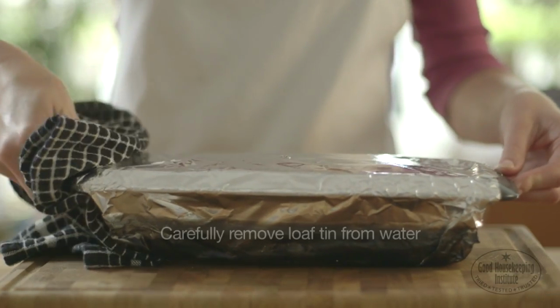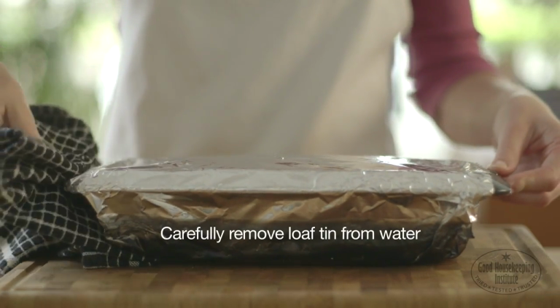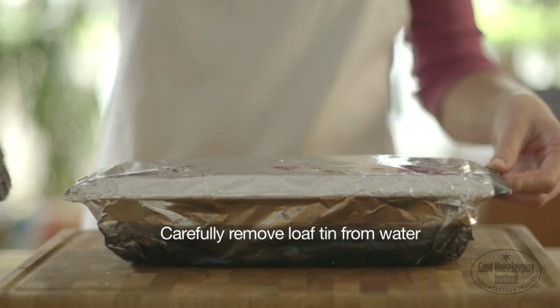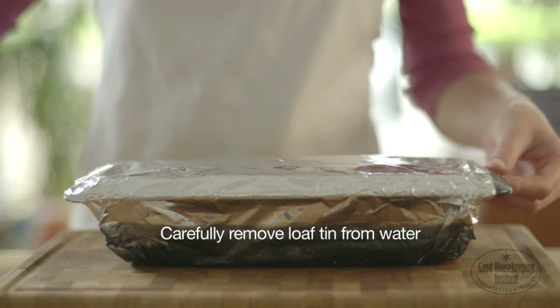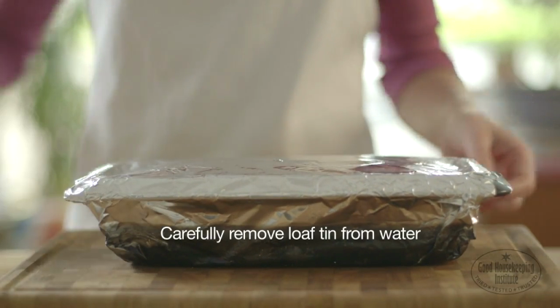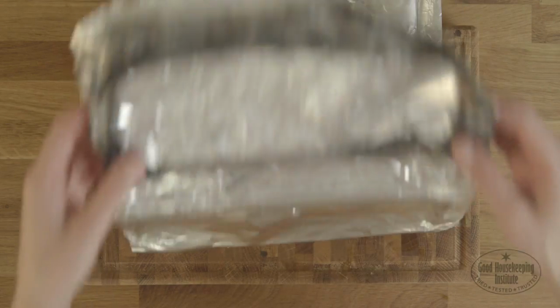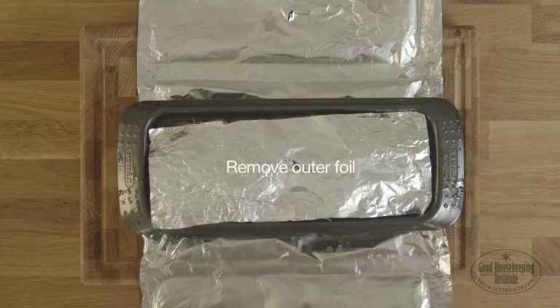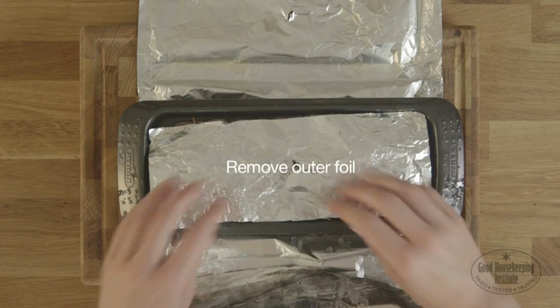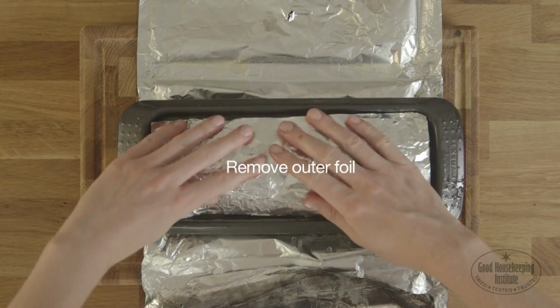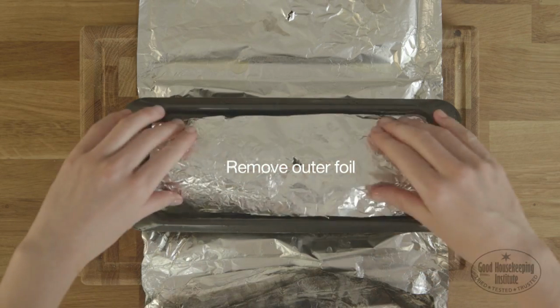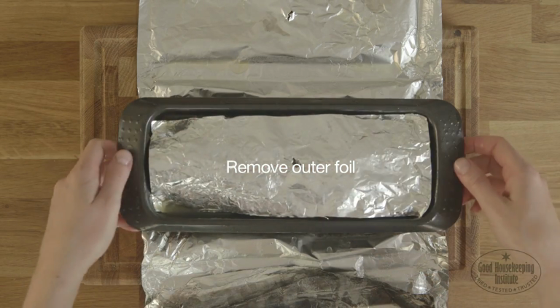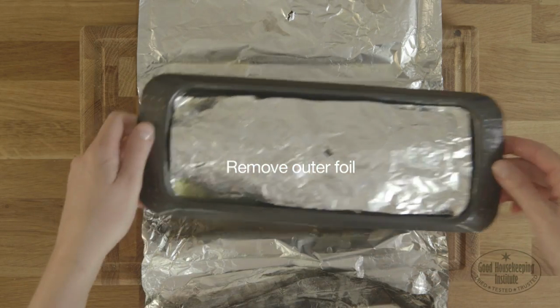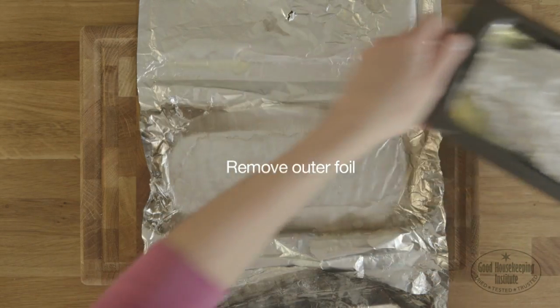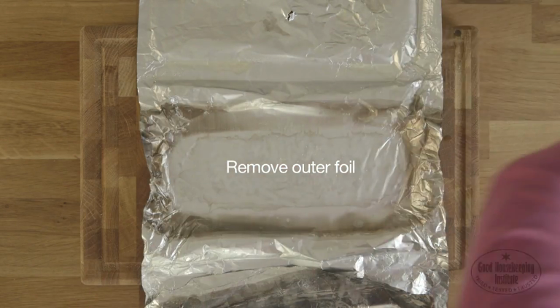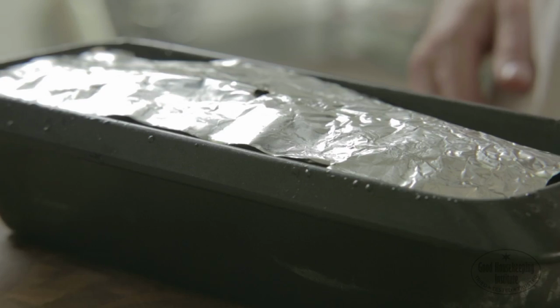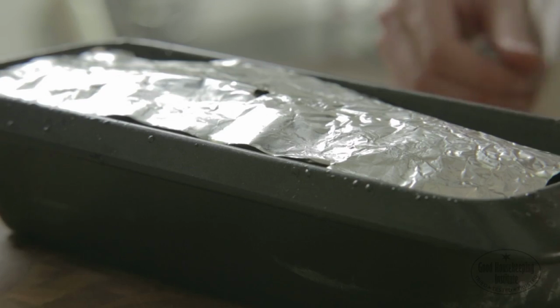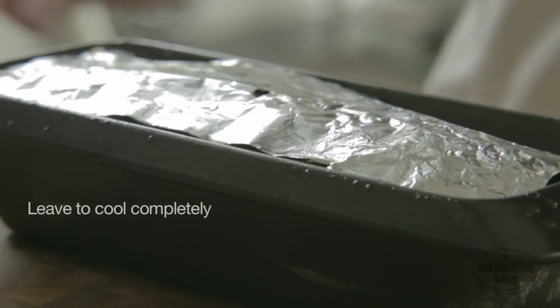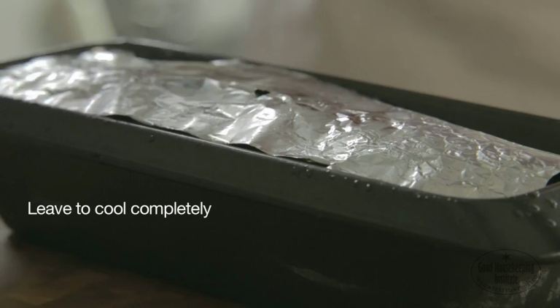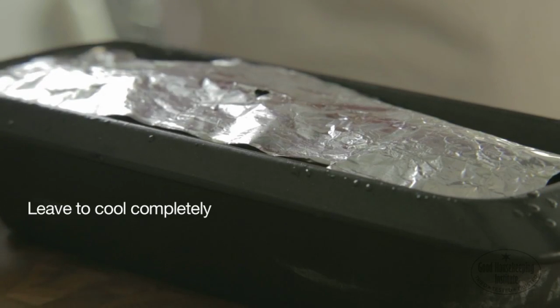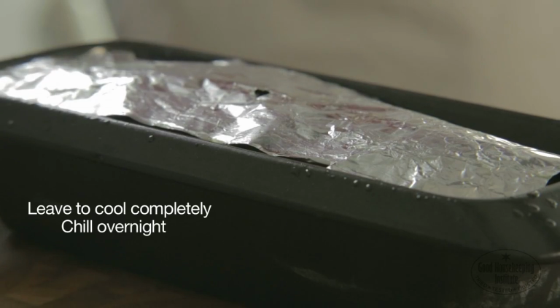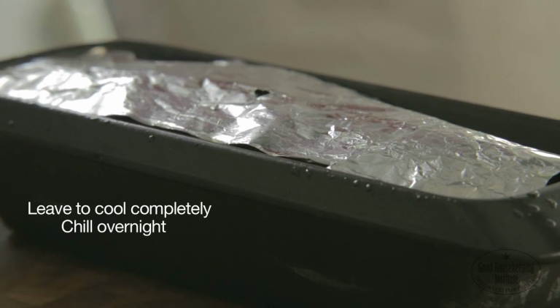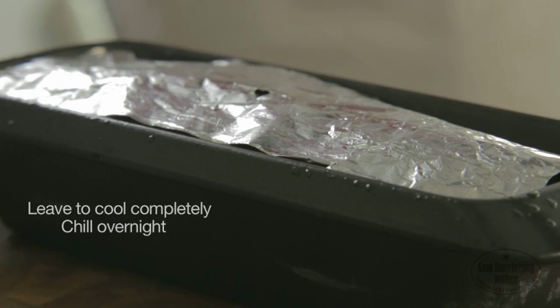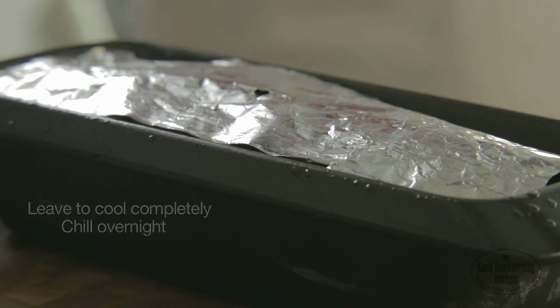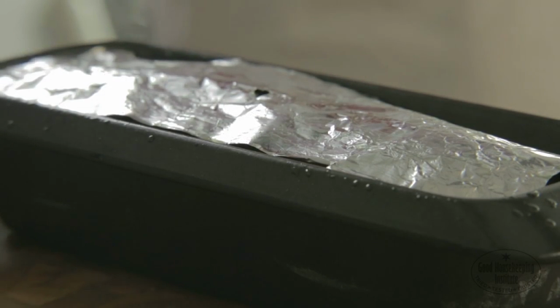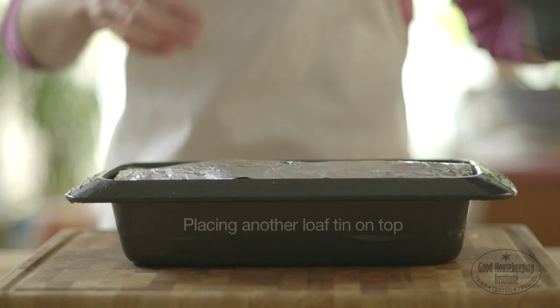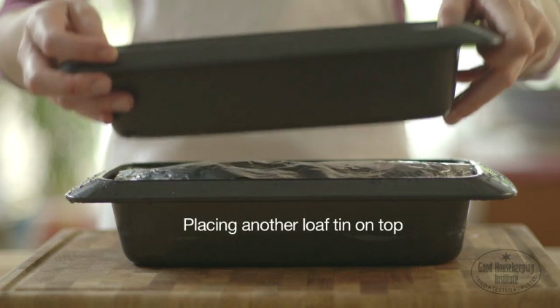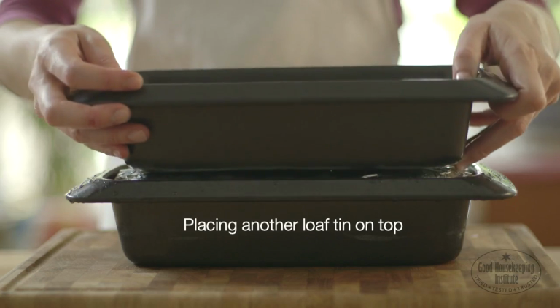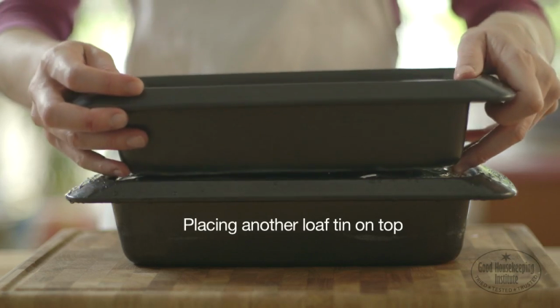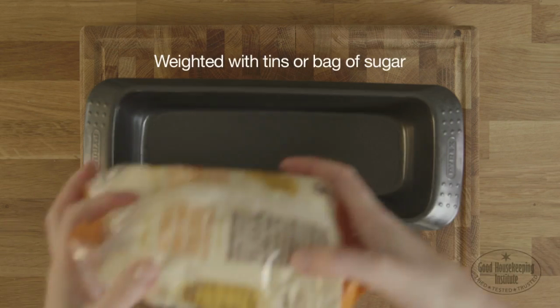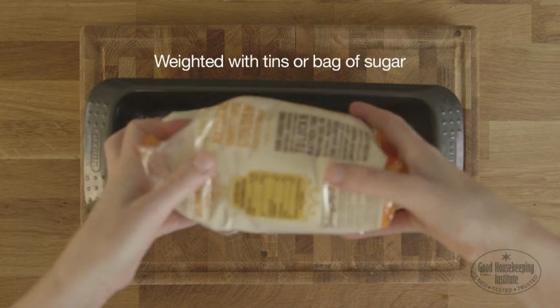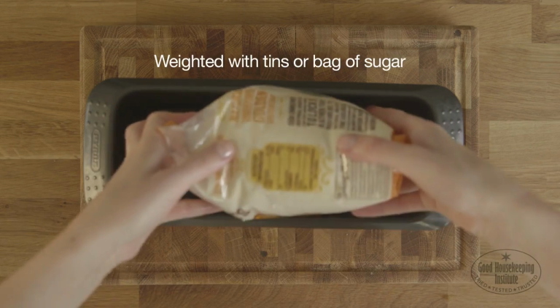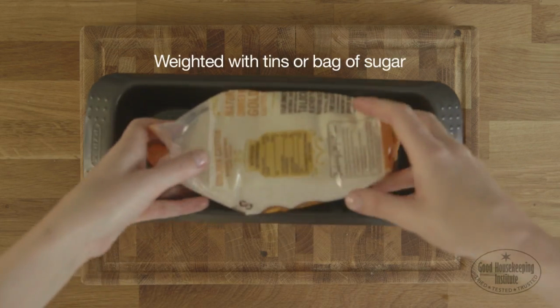Carefully remove the loaf tin from the water and remove the outer foil, leaving the lid of foil in place on top. Leave to cool completely and chill overnight, placing another loaf tin on top weighted down with tins or a bag of sugar.